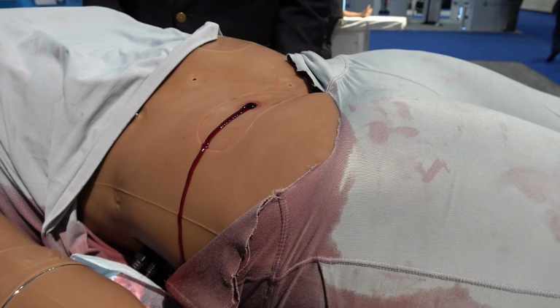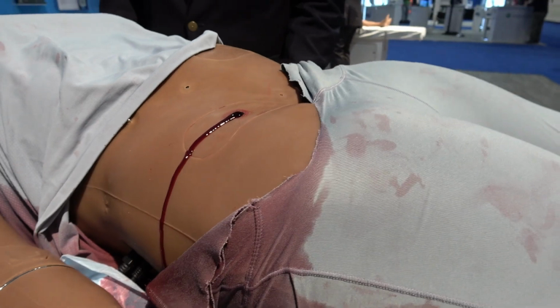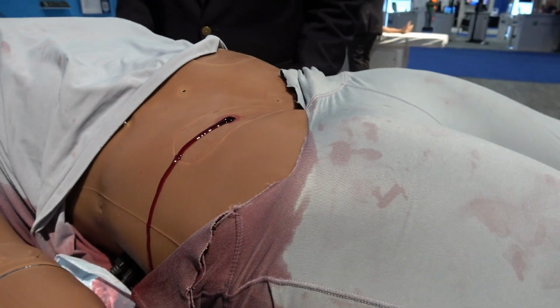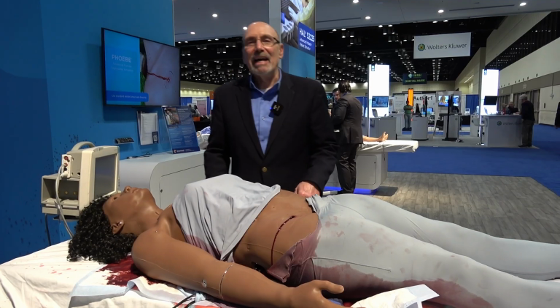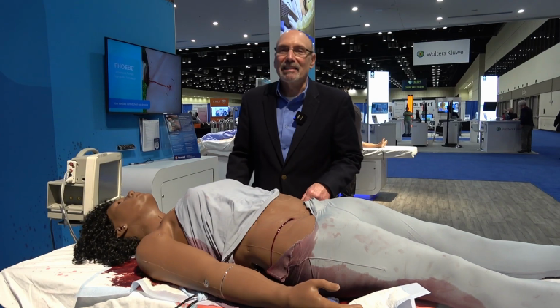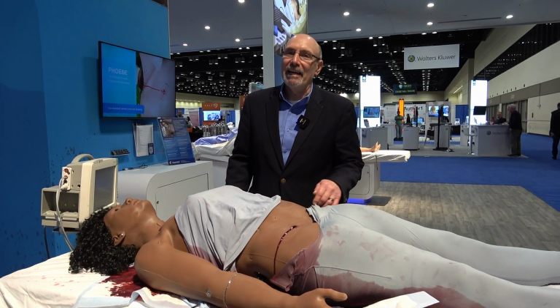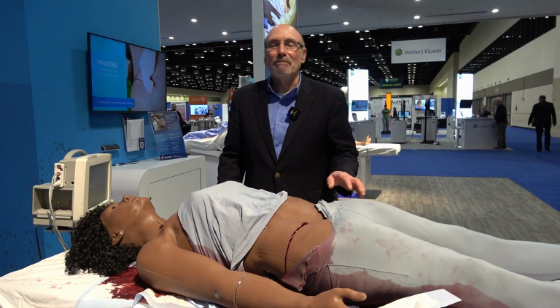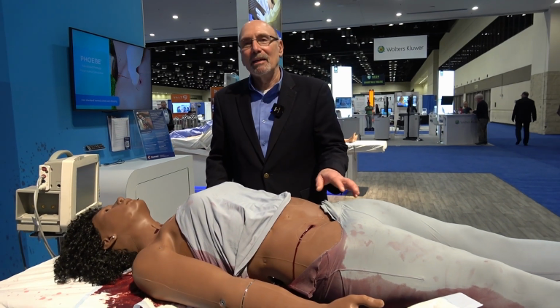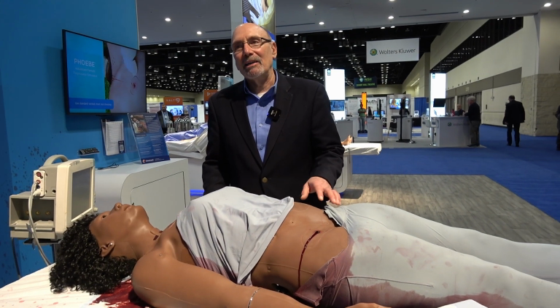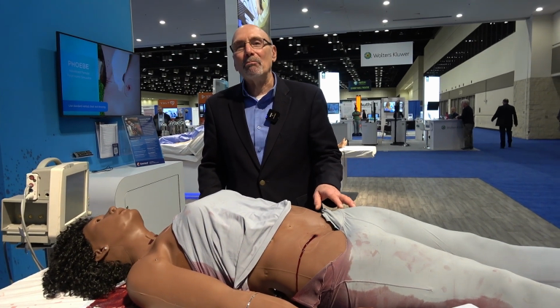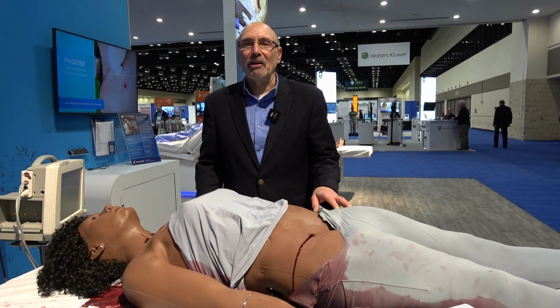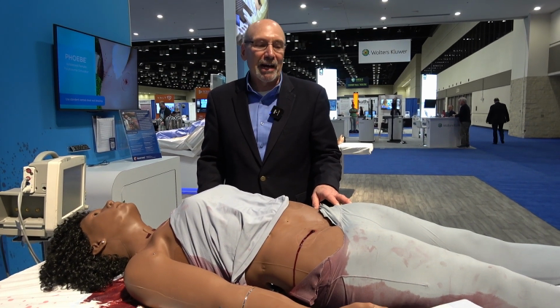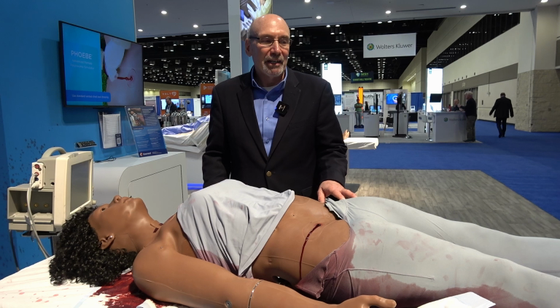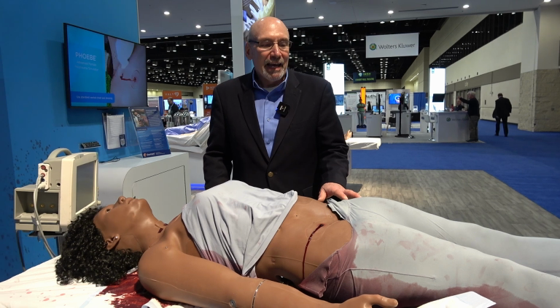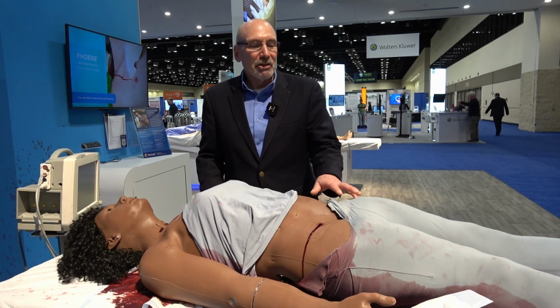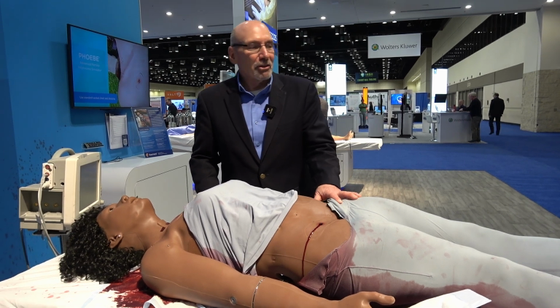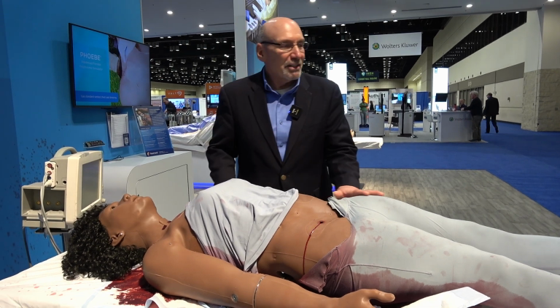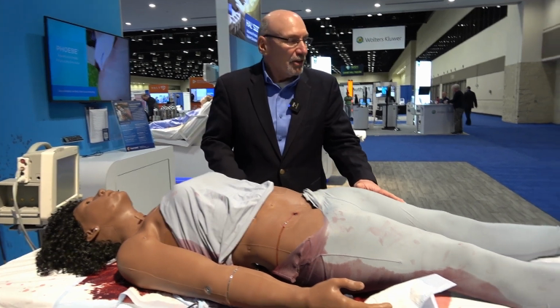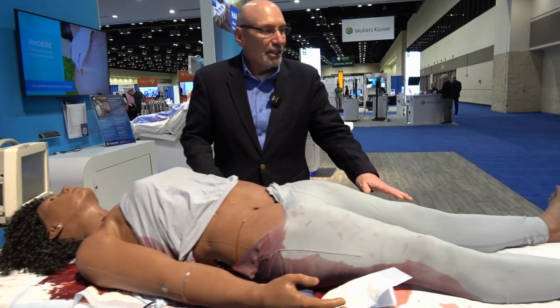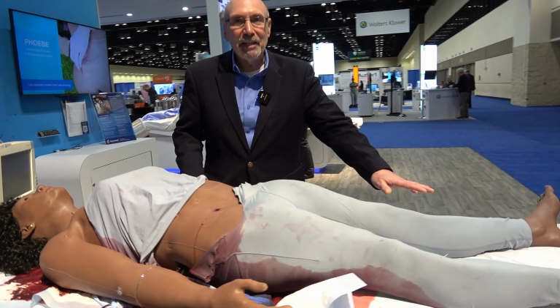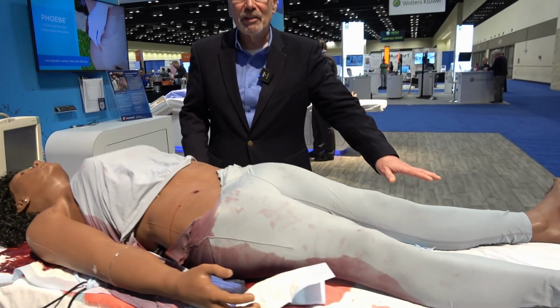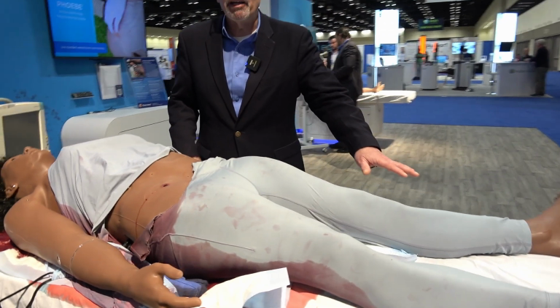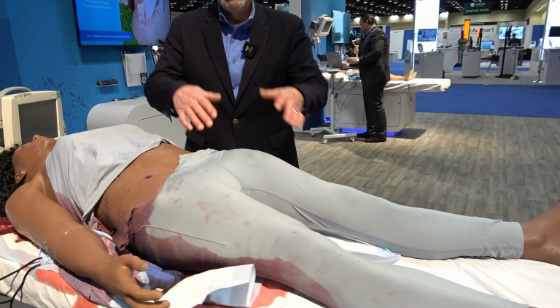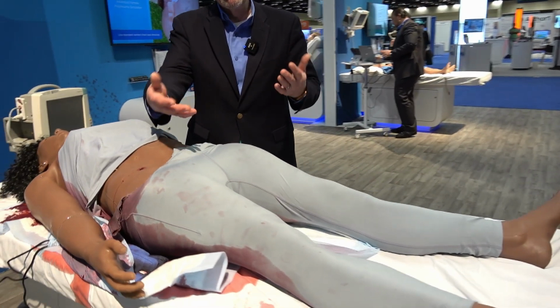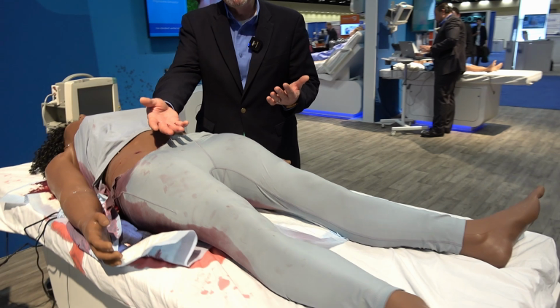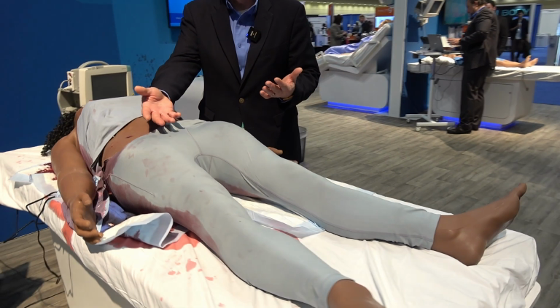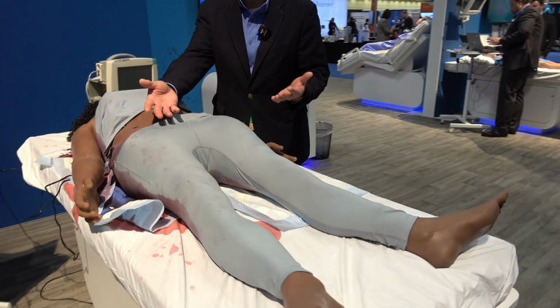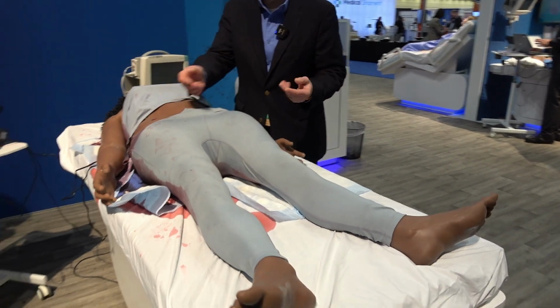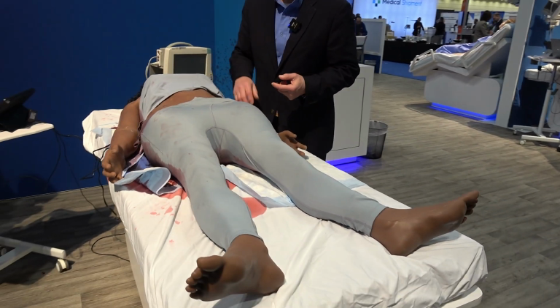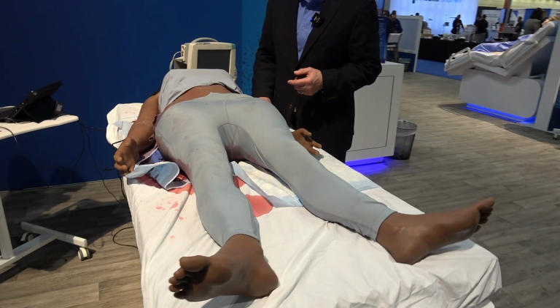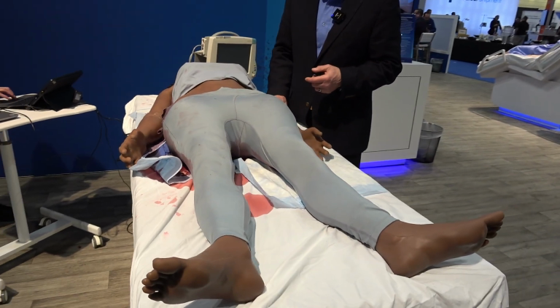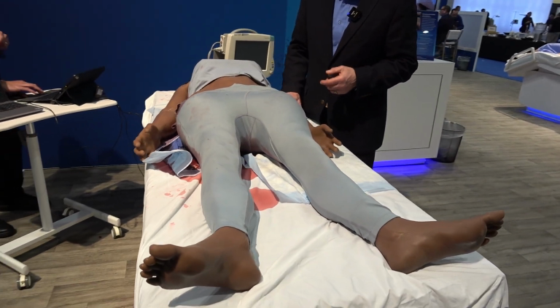Finally, Phoebe has an open book pelvis fracture. When you look at her pelvis, you can see her feet — how they're splayed — and her pelvis is actually open with this open book pelvic fracture.